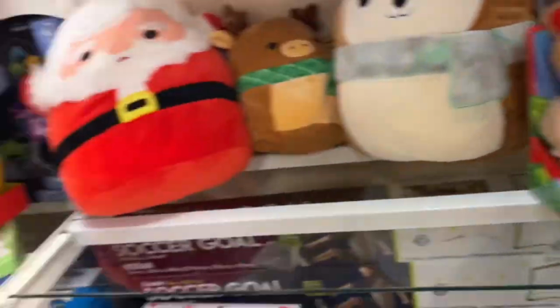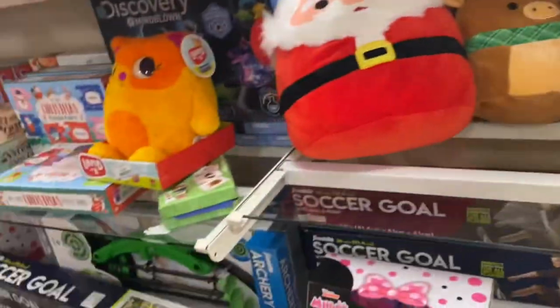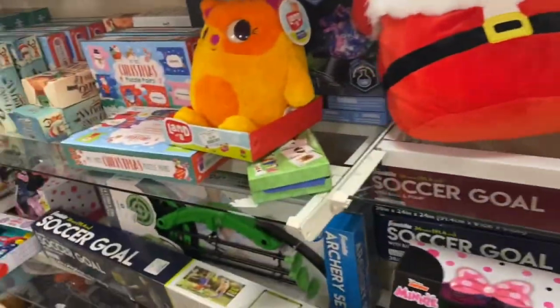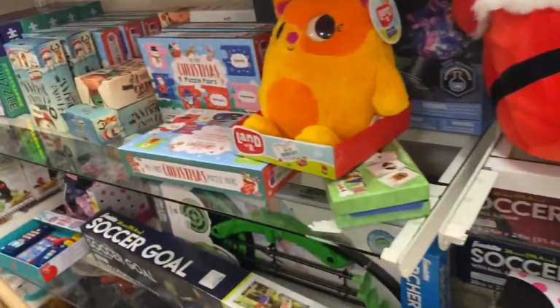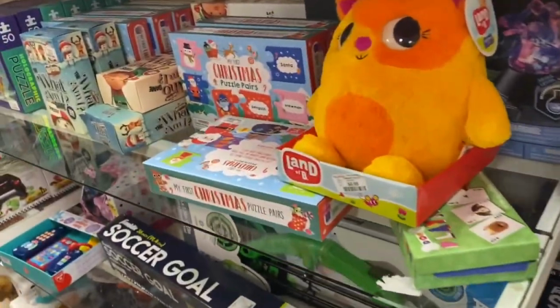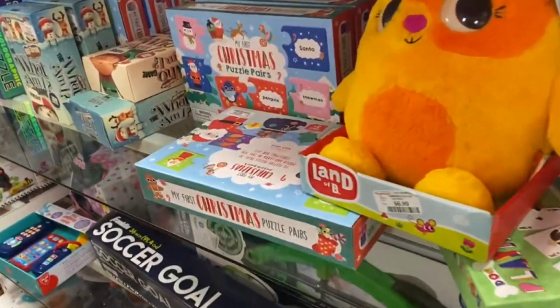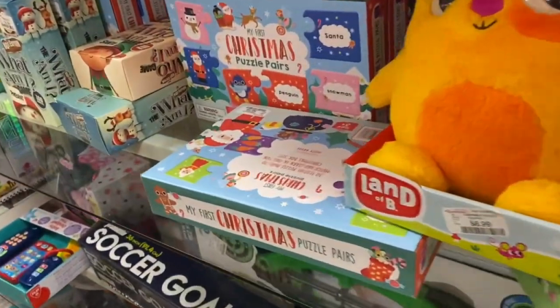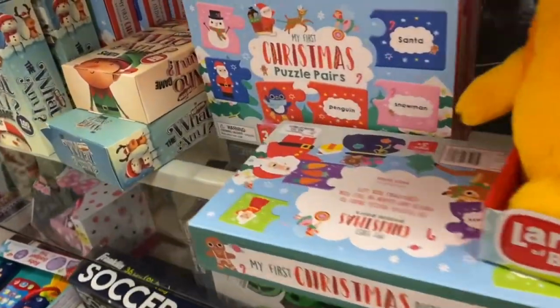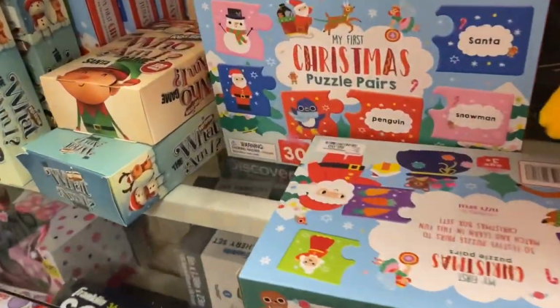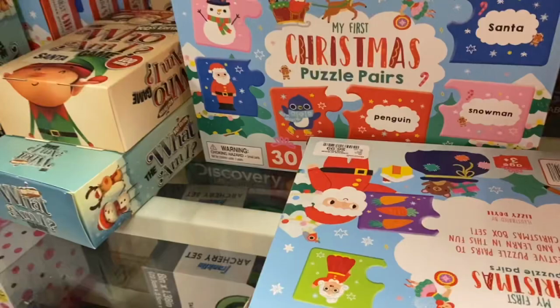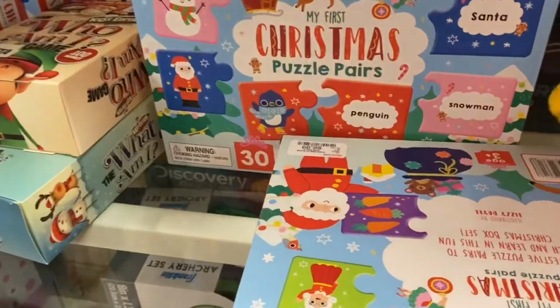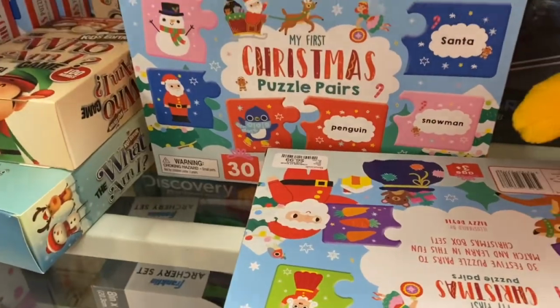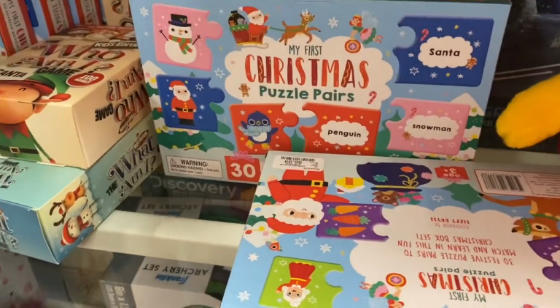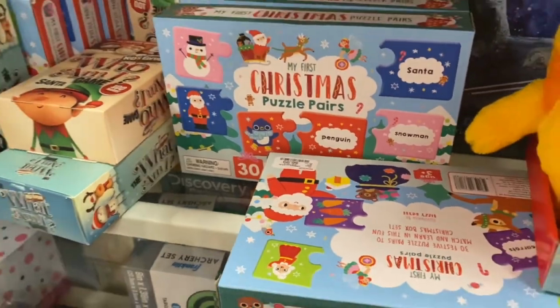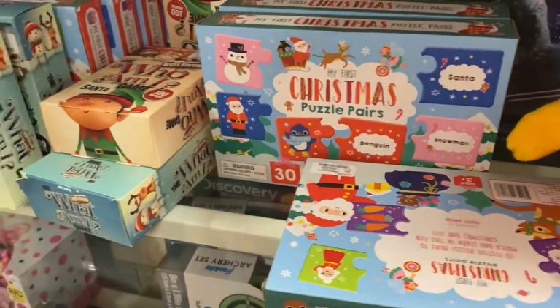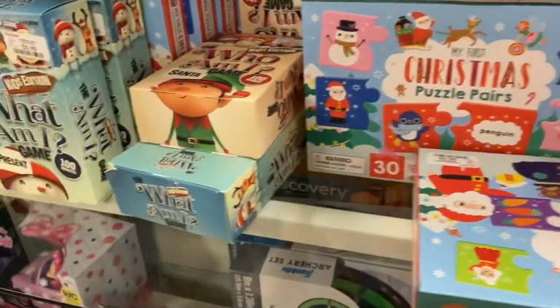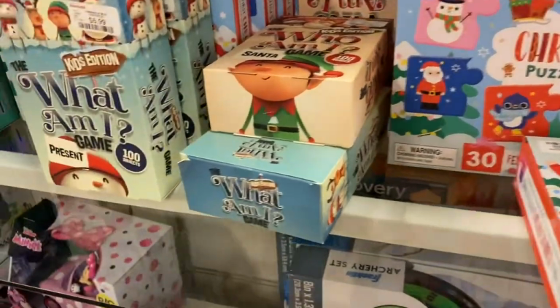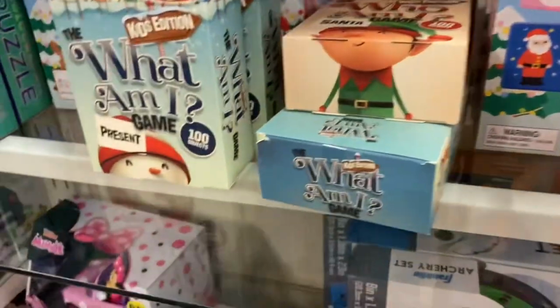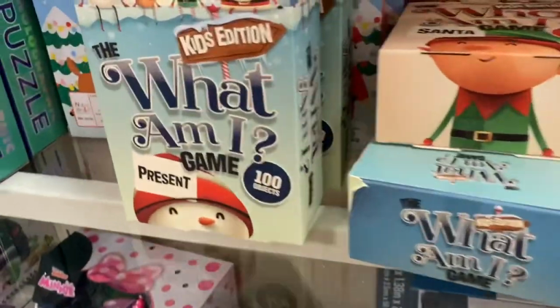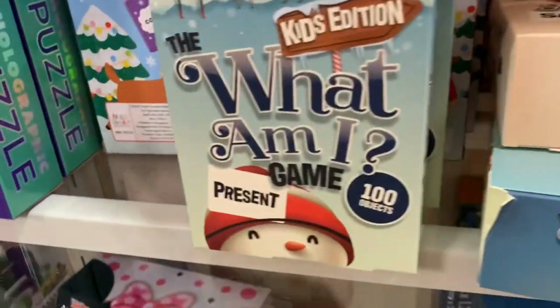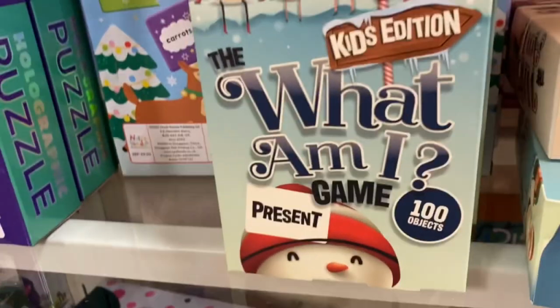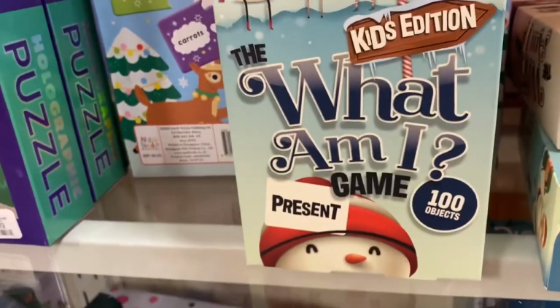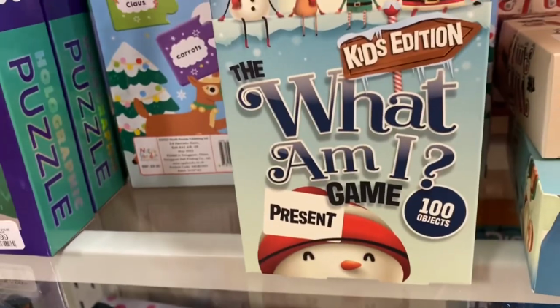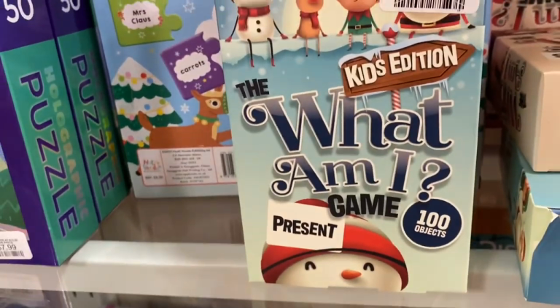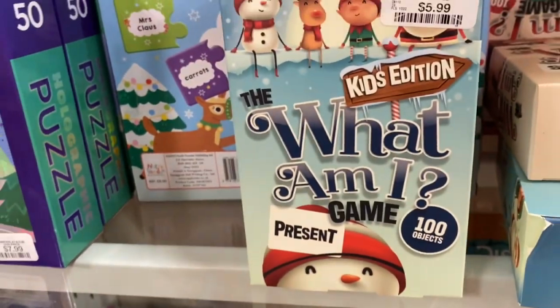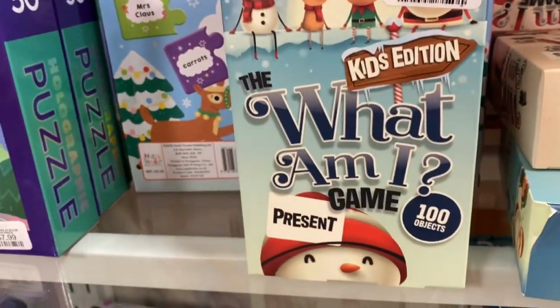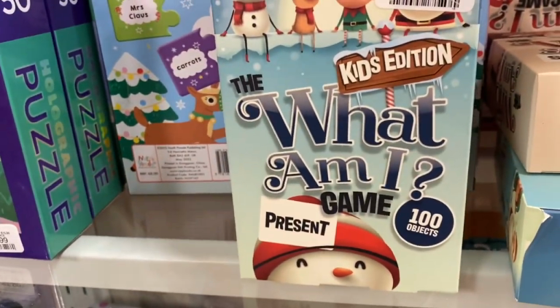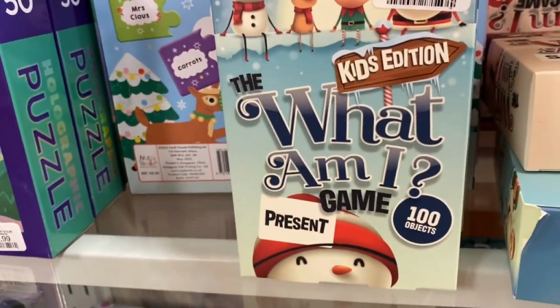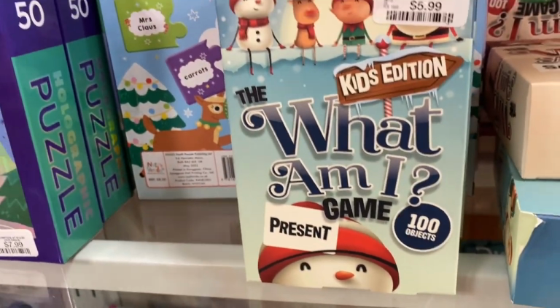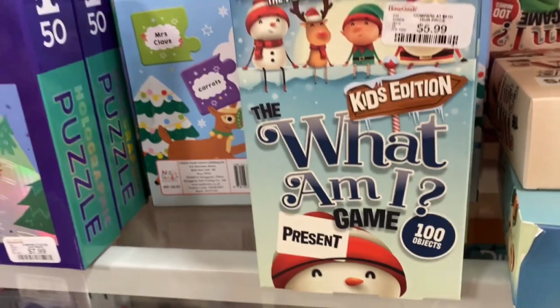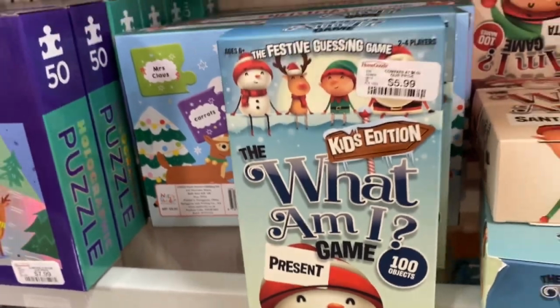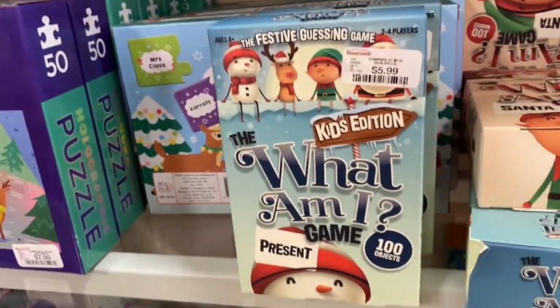And some Christmas puzzles for the kids — cute! Look at that, what is that? 'What Am I?' game, kids edition.